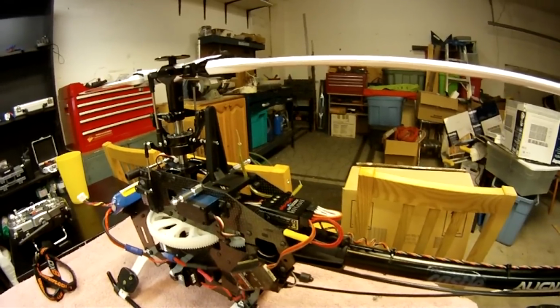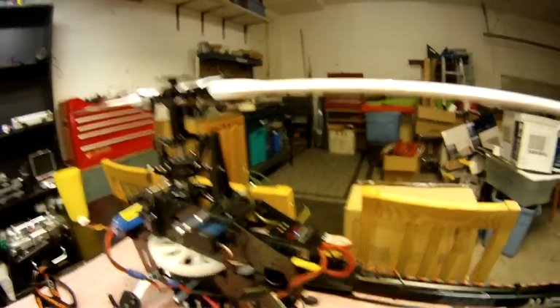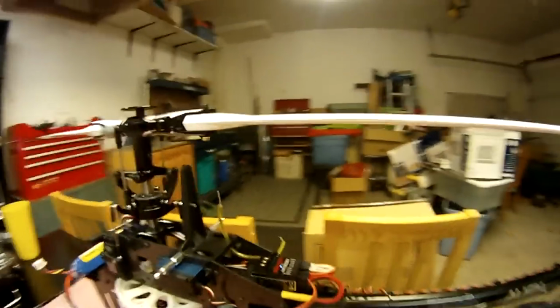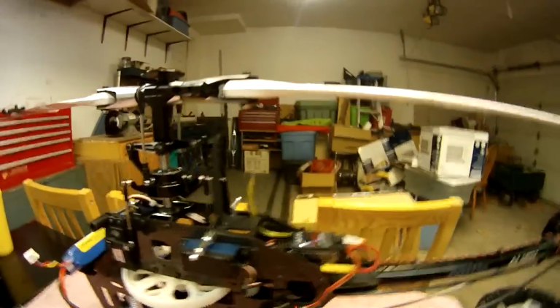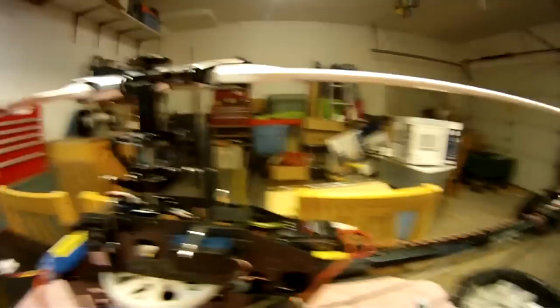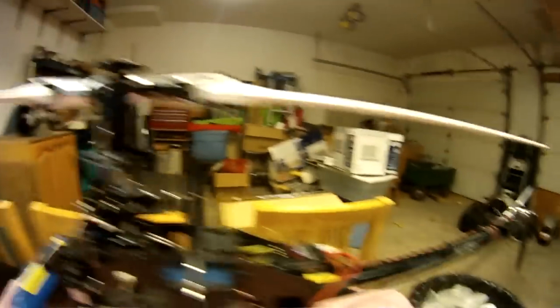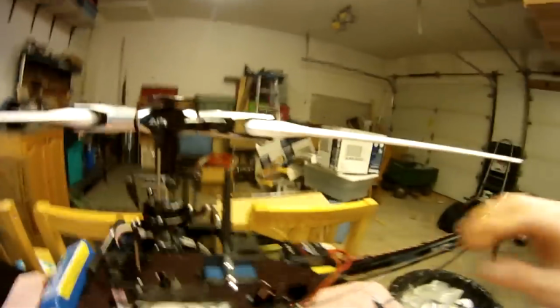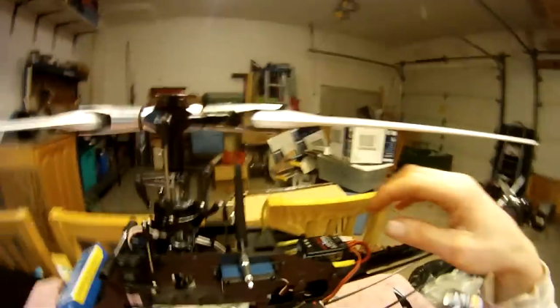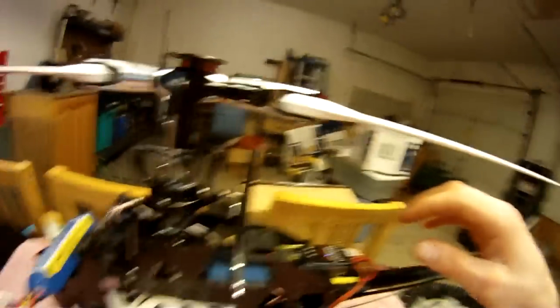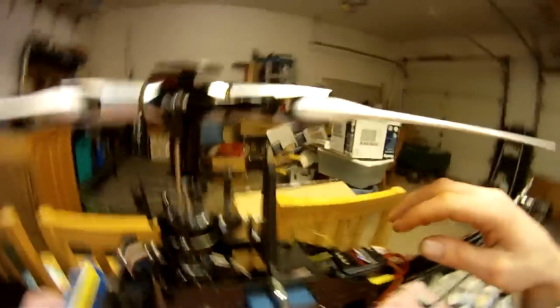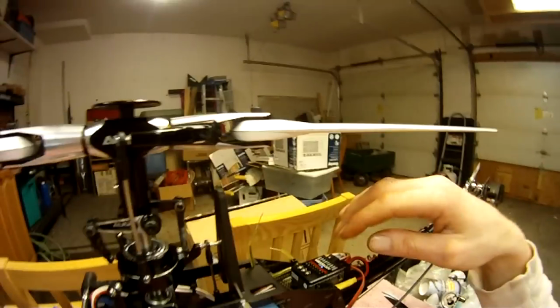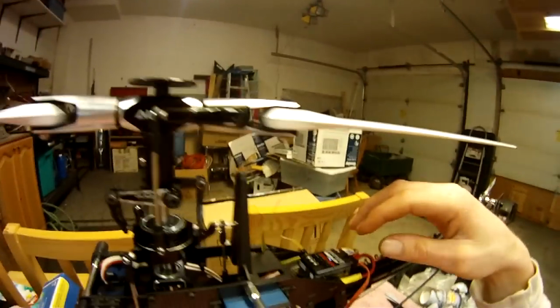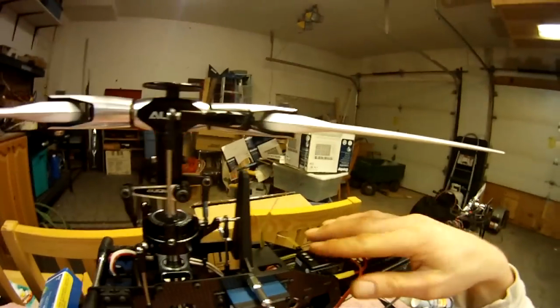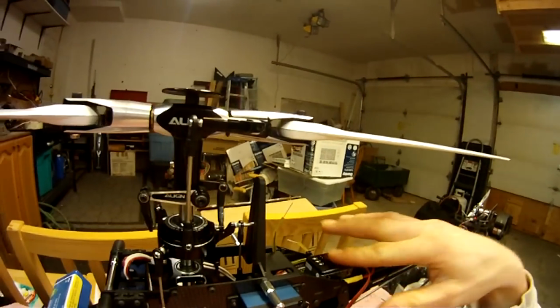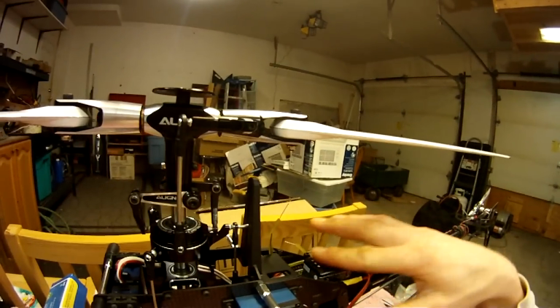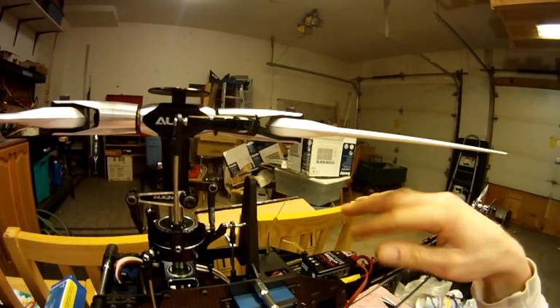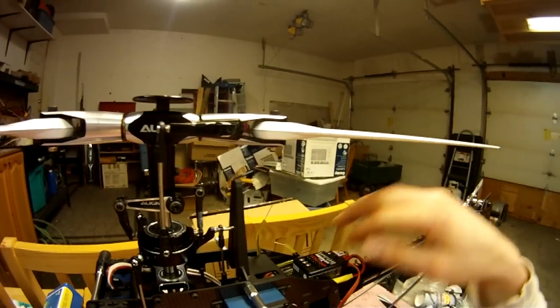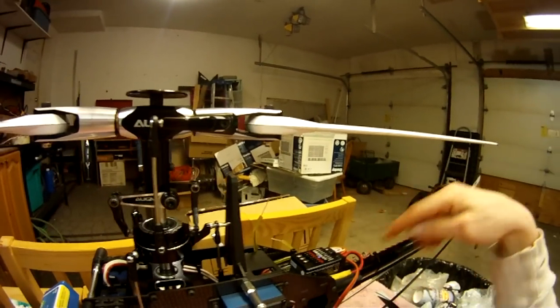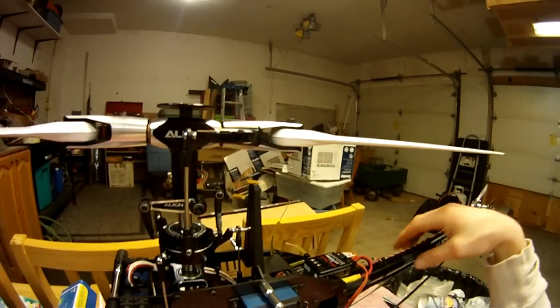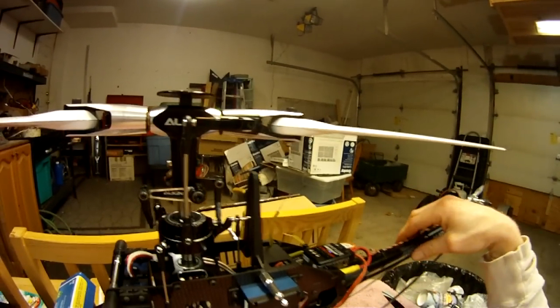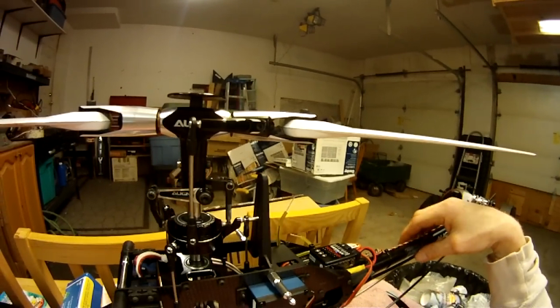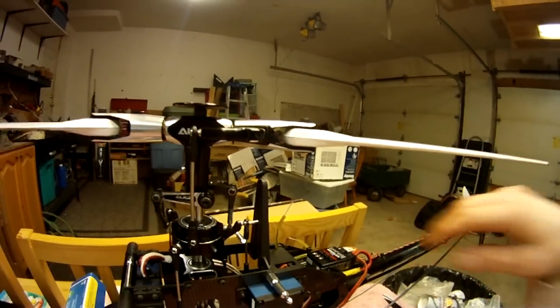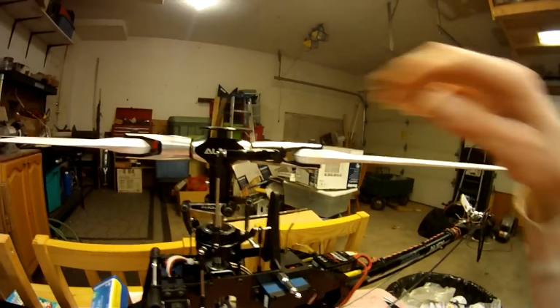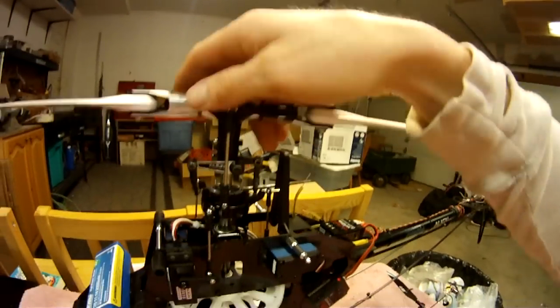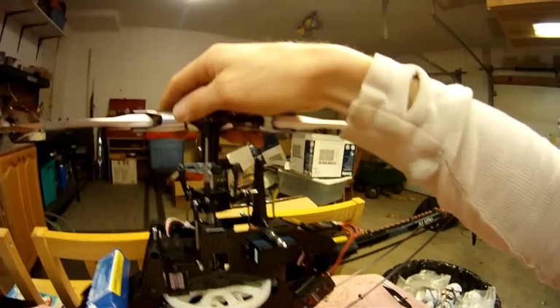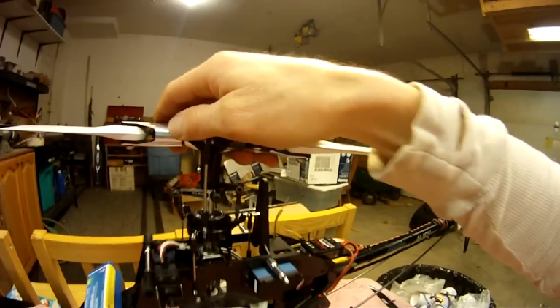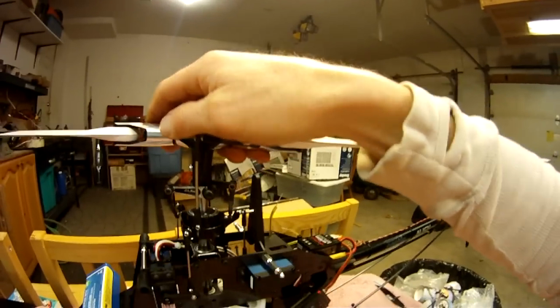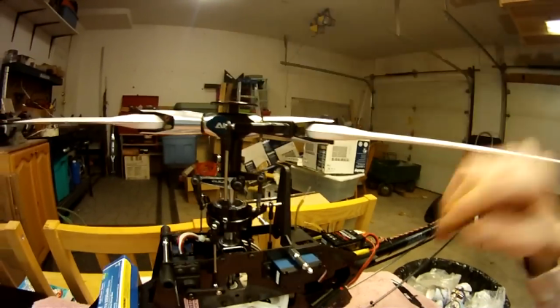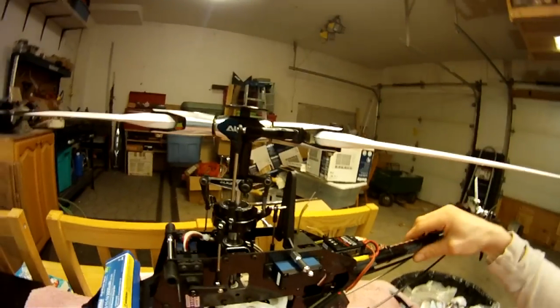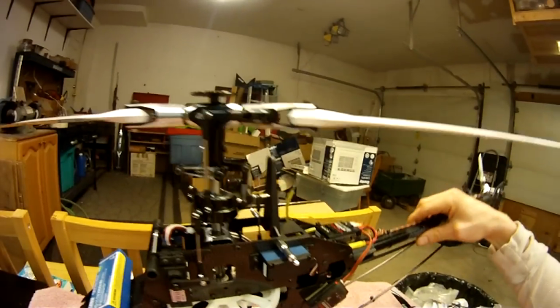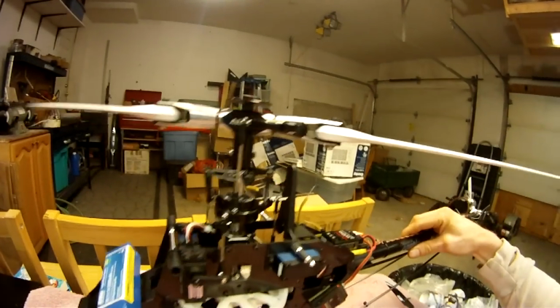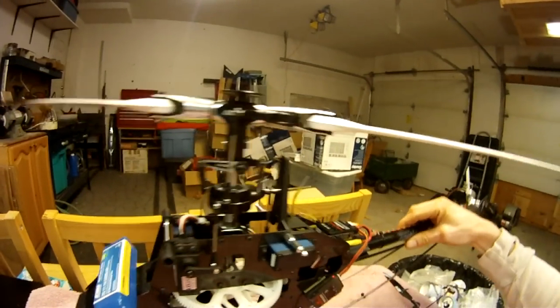Basically what happens with these flybarless units is there are three gyros inside. One gyro is for the yaw — the tail. Another gyro is for your left and right roll, and then there's another gyro for your front and back pitch.